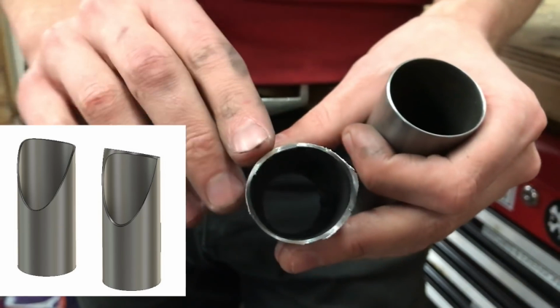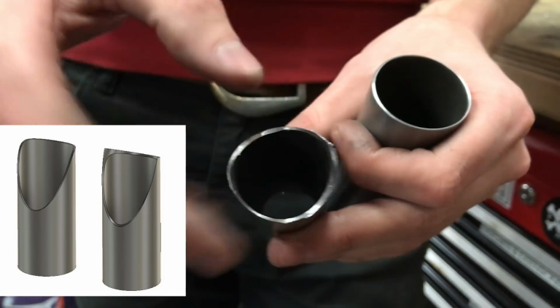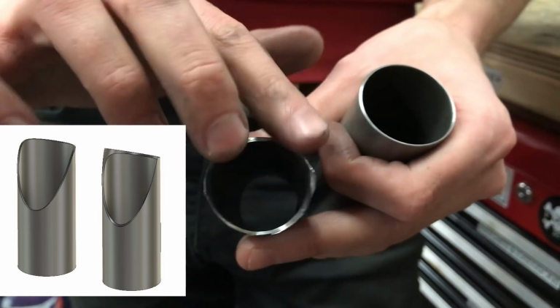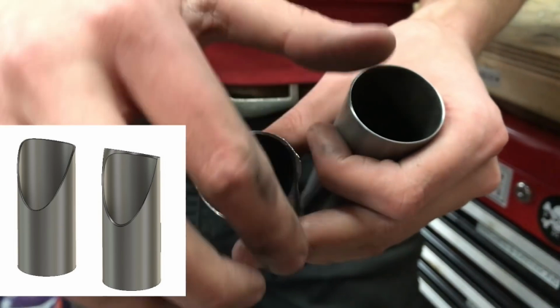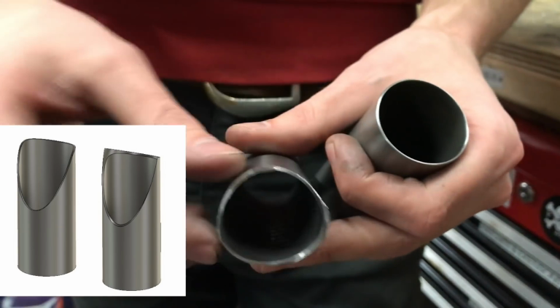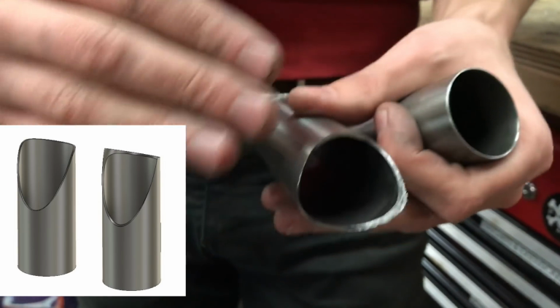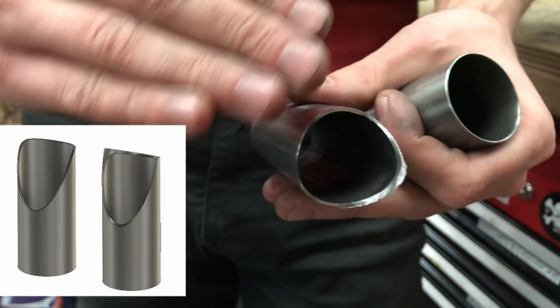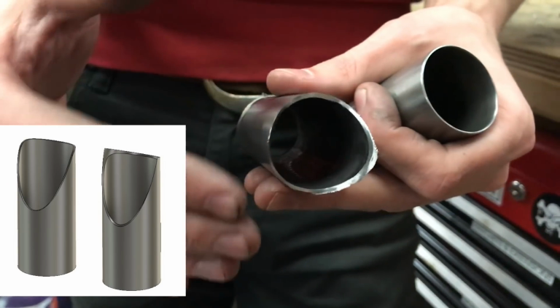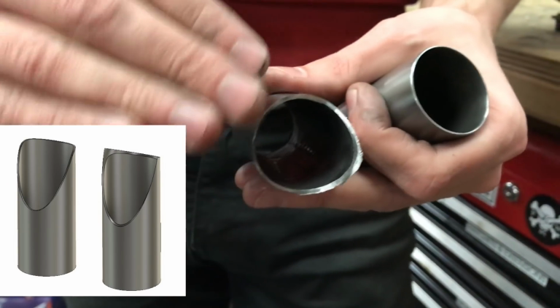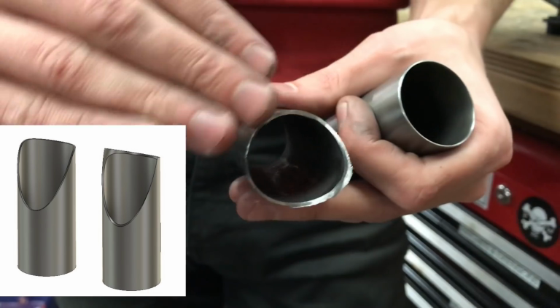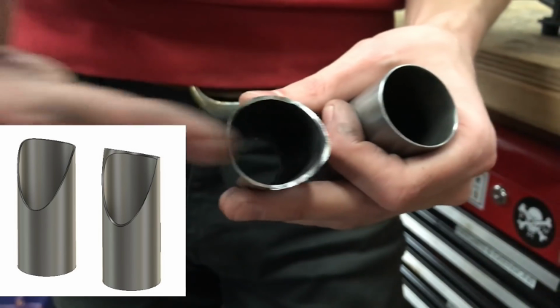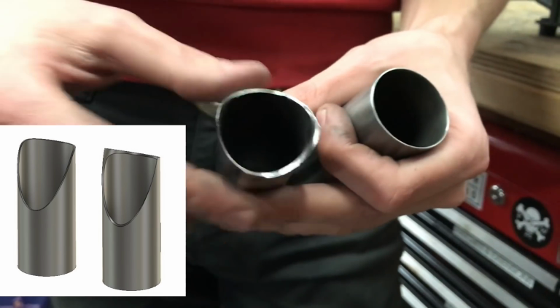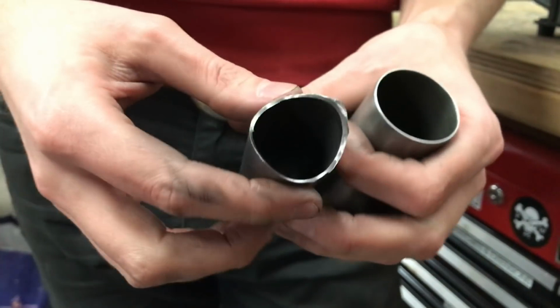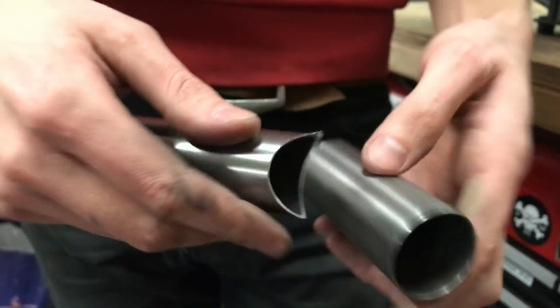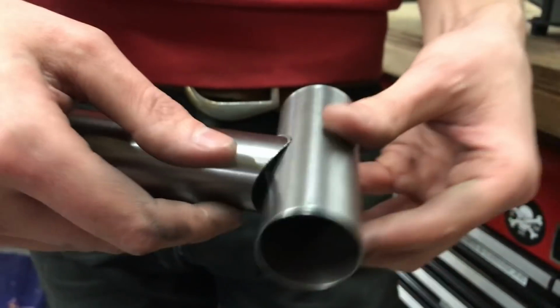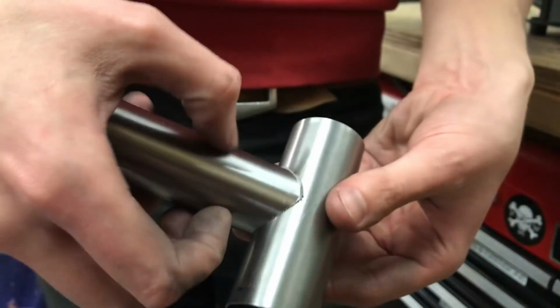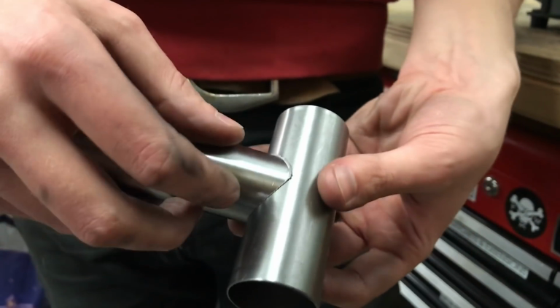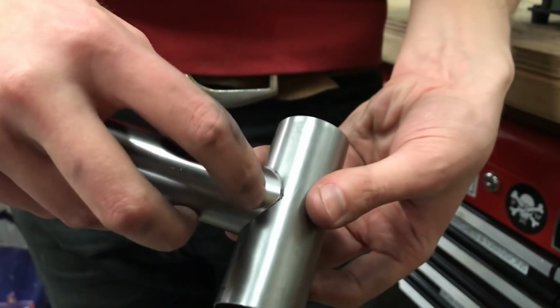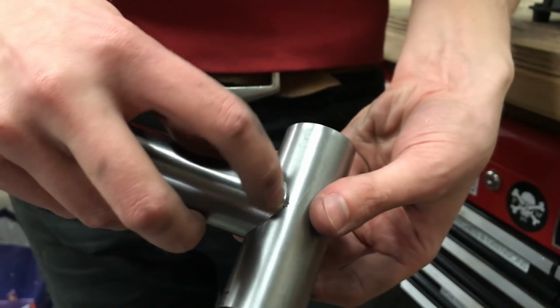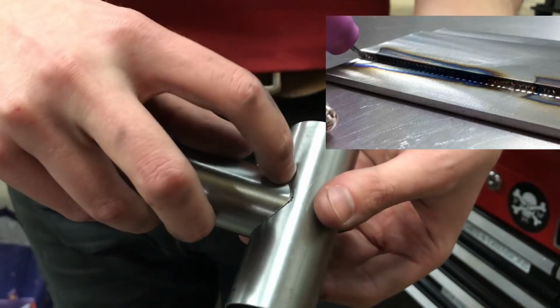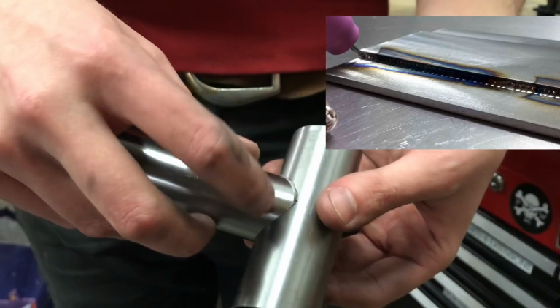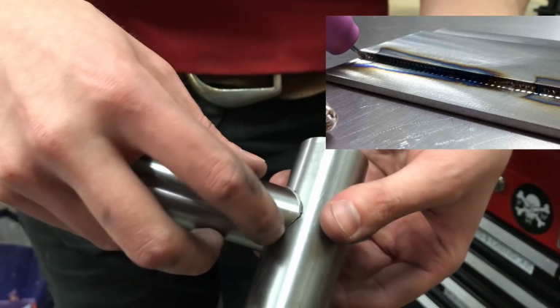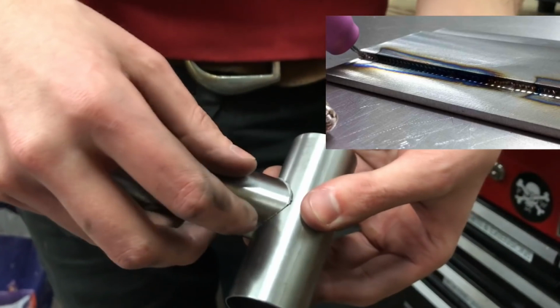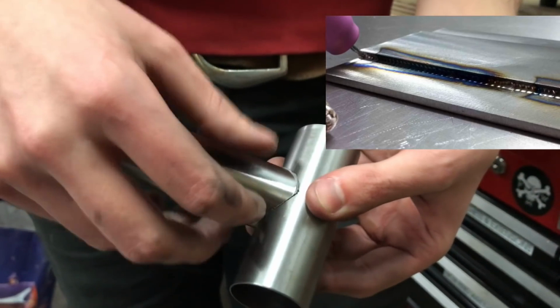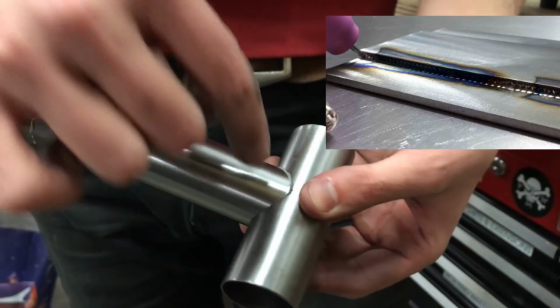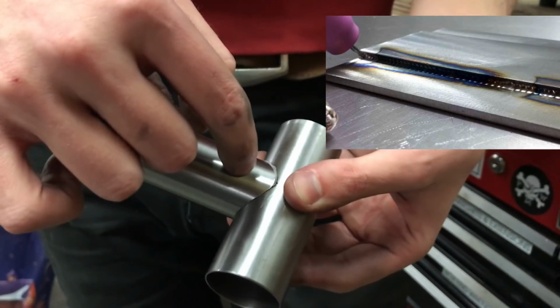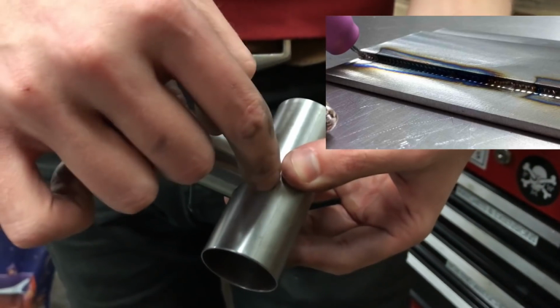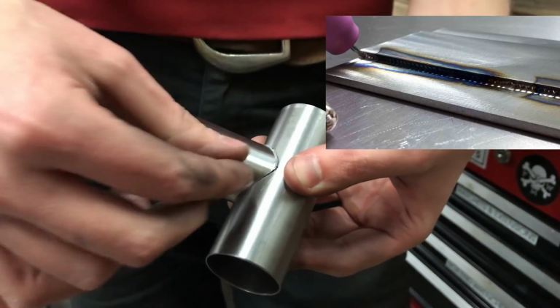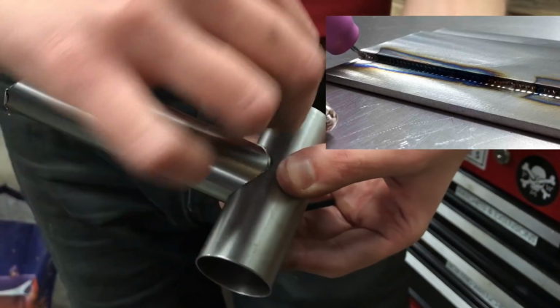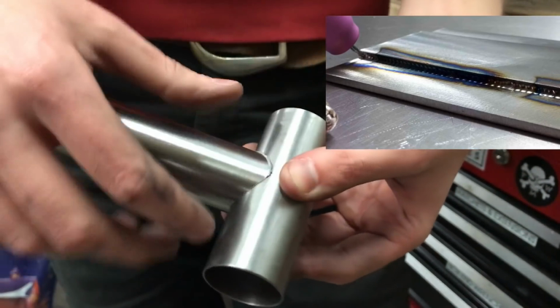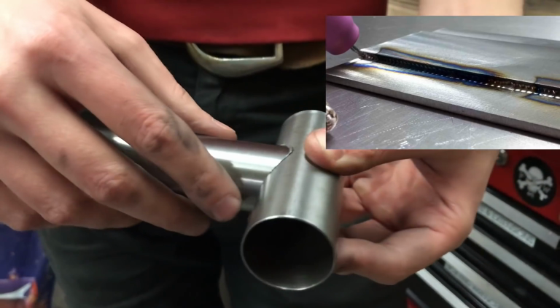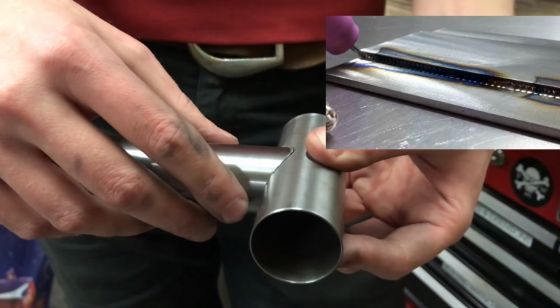You grind these sort of ears back so that it's a little bit closer to being 90 degrees to the tube center line again. Then when you do these, it's more like a lap joint, and you can actually get on the meat of this tube and the meat of this tube with your weld bead at the same time.